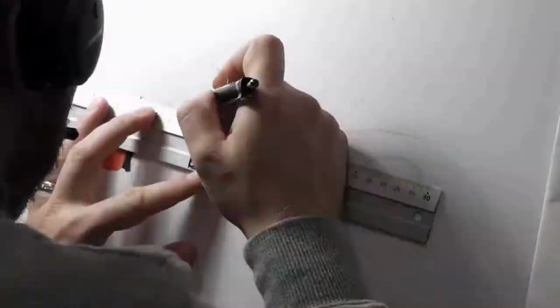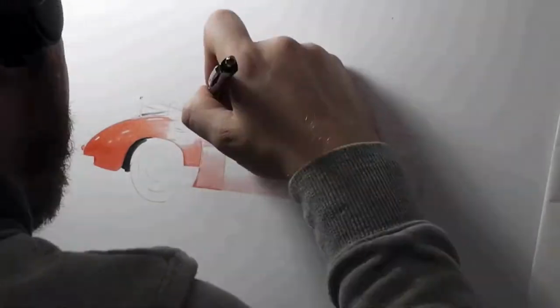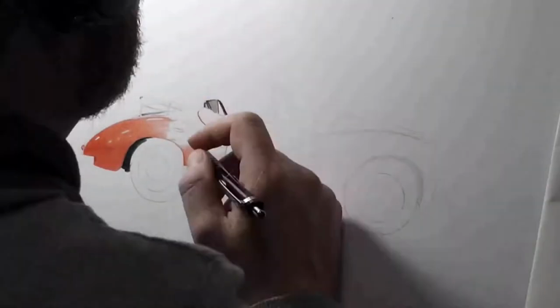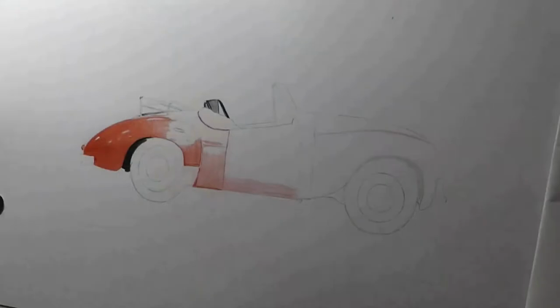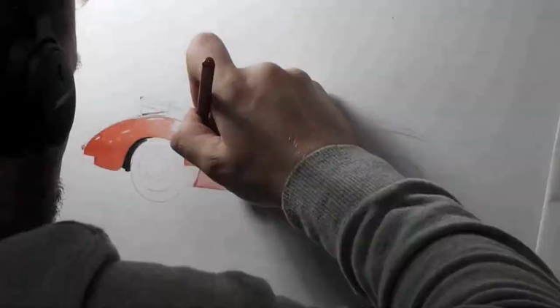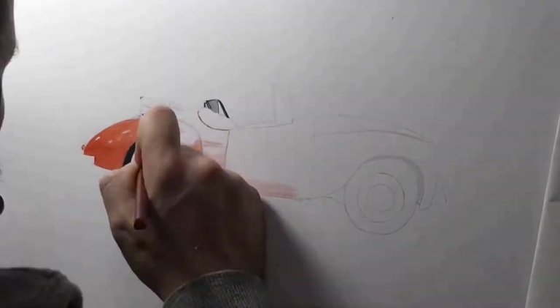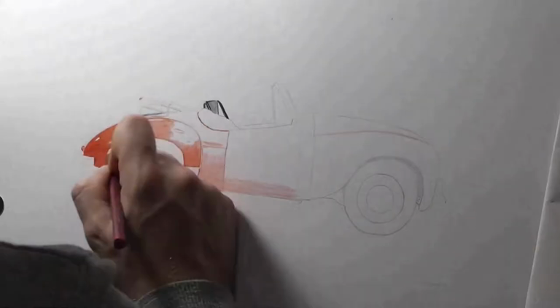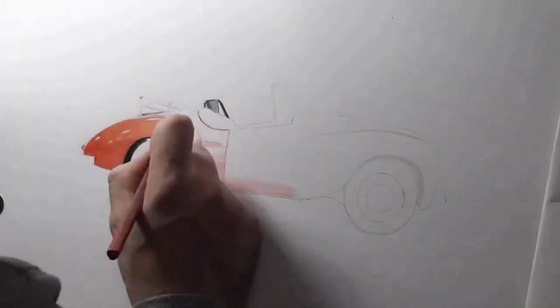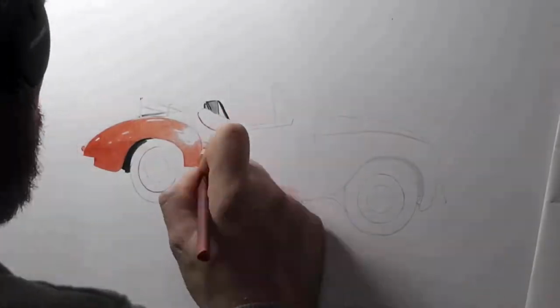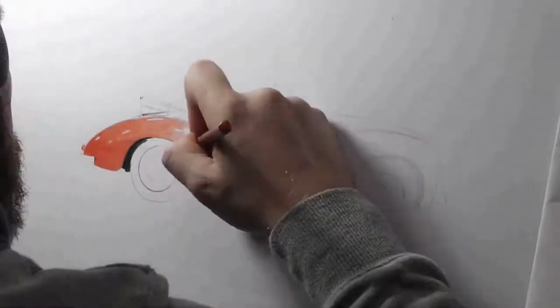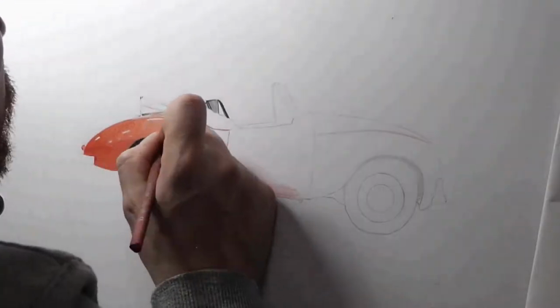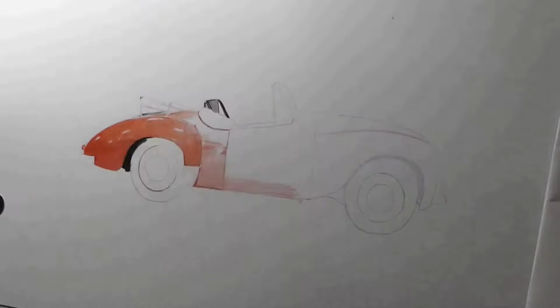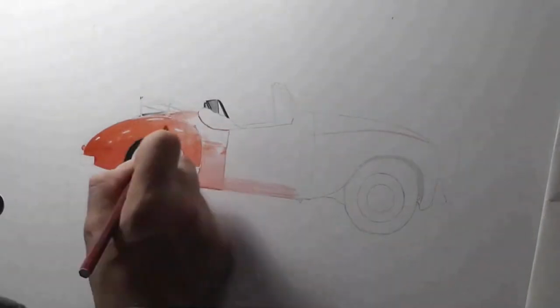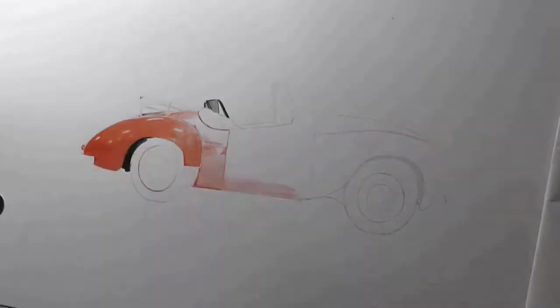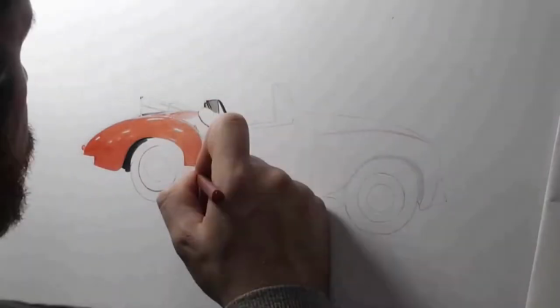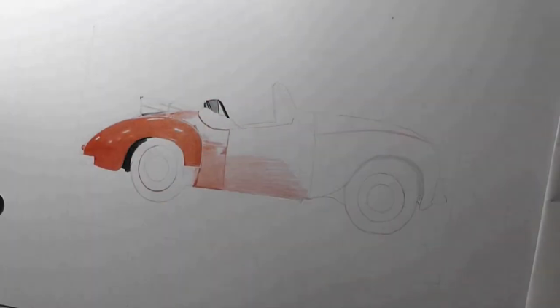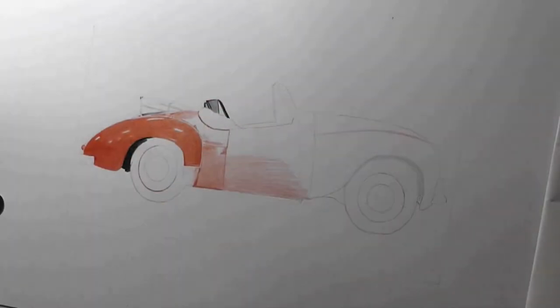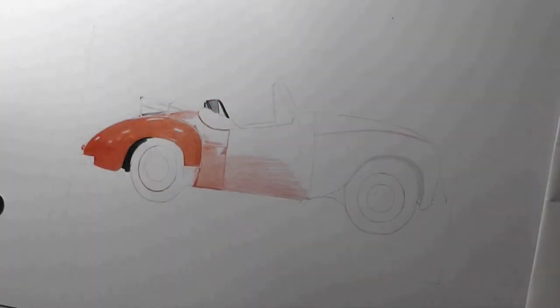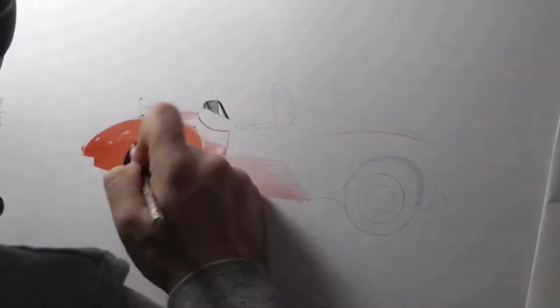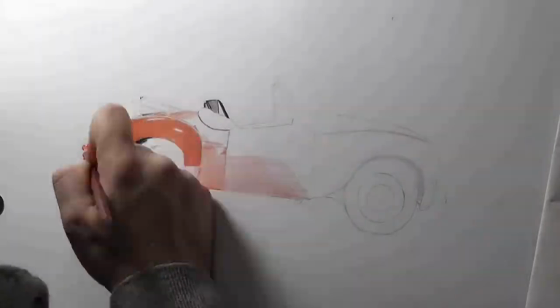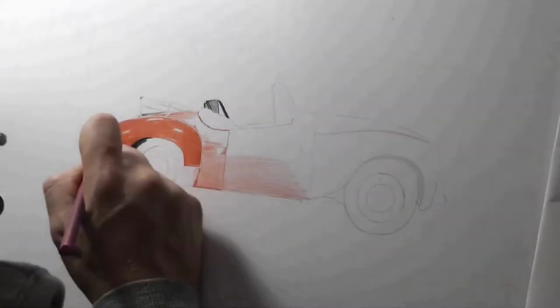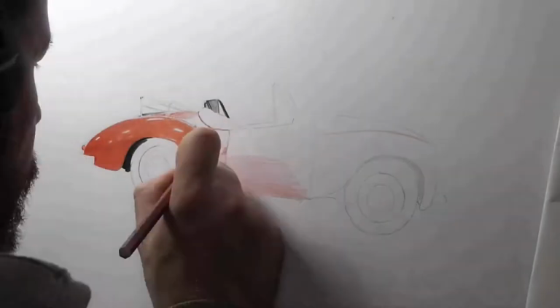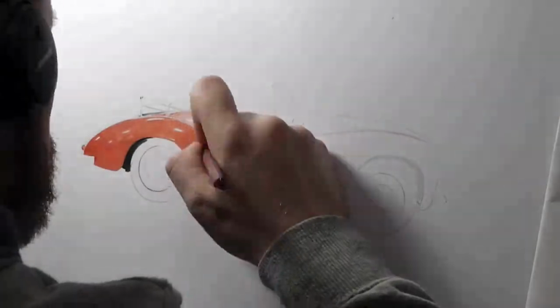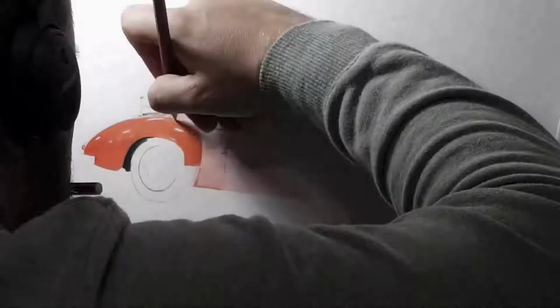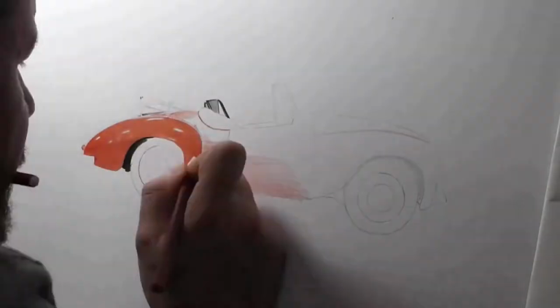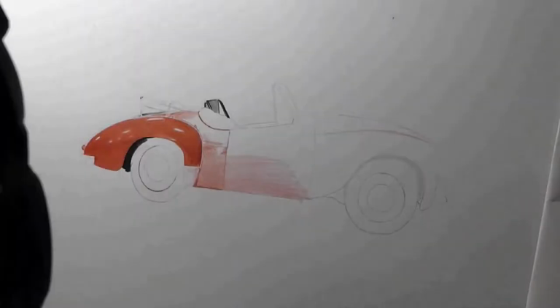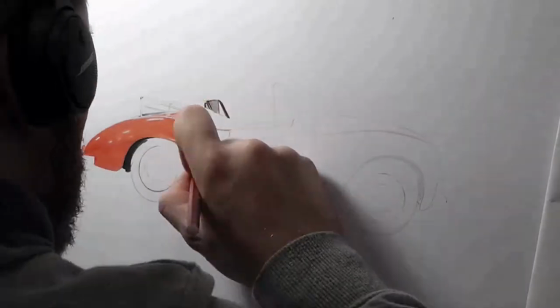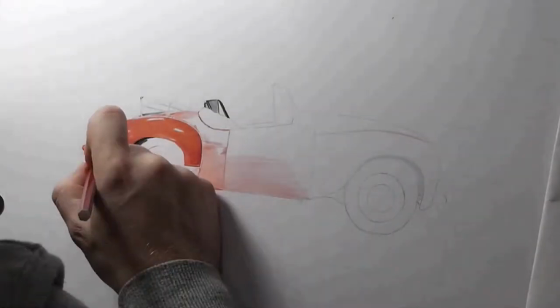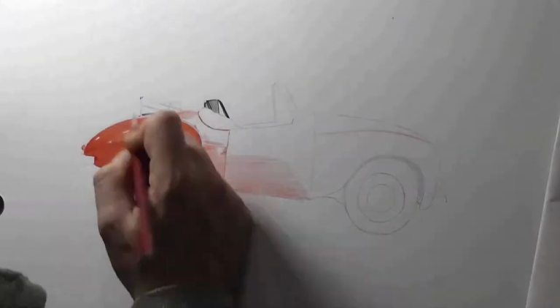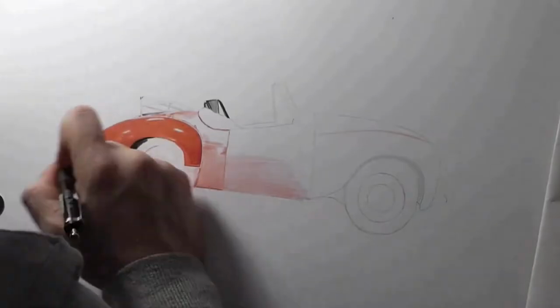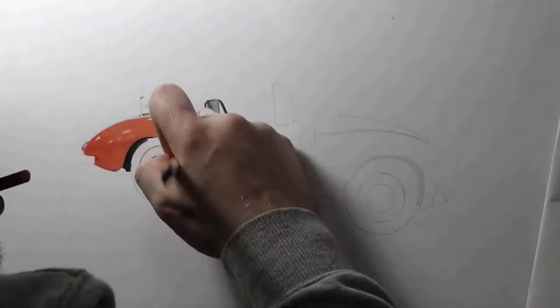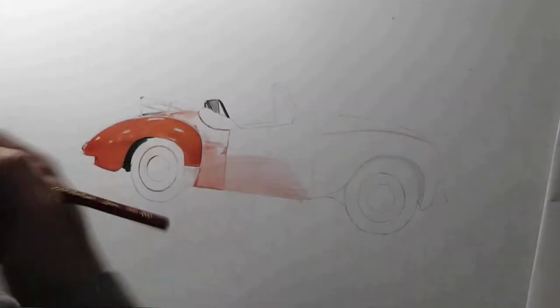So here we are, and I start it off at home, as you can see around my drawing board as usual, but then you'll see that it will jump all of a sudden to the back end being completed, and it should be...